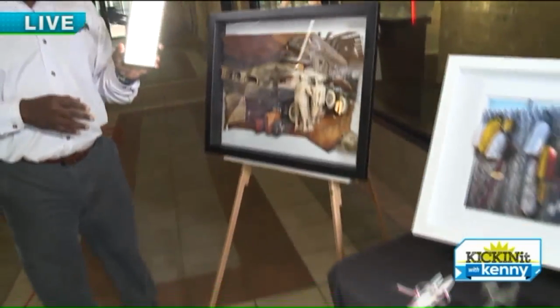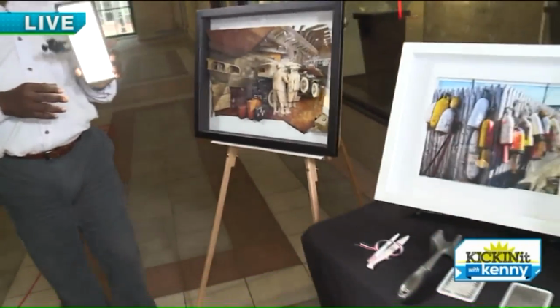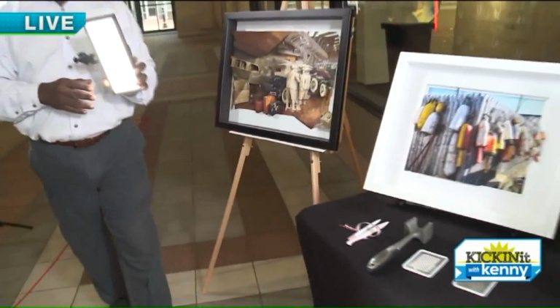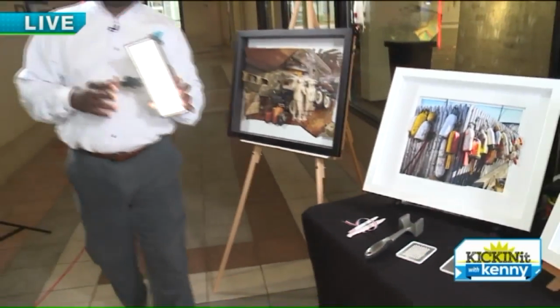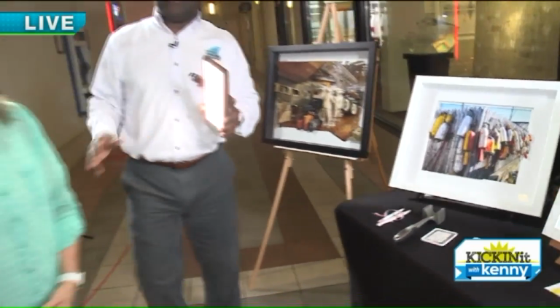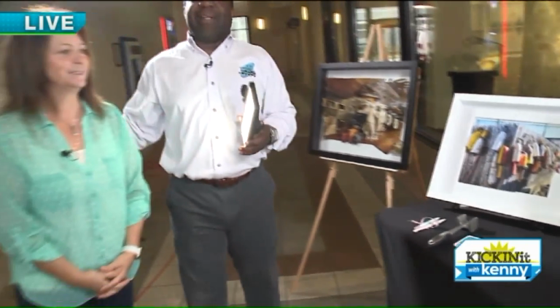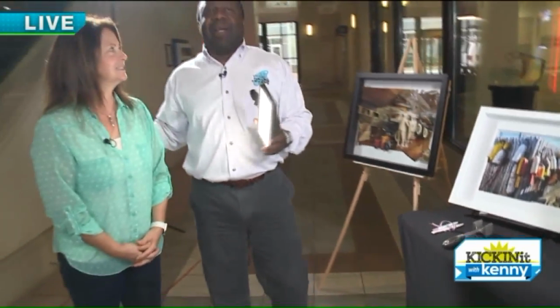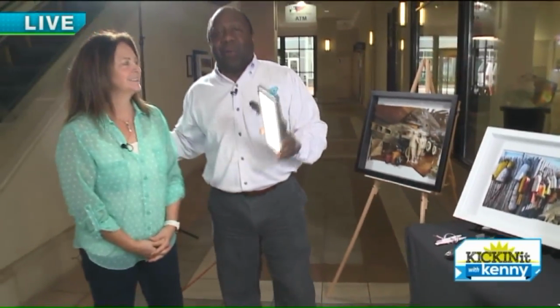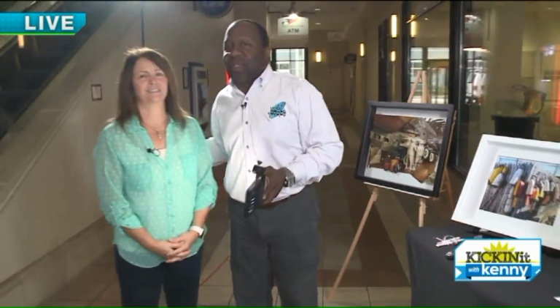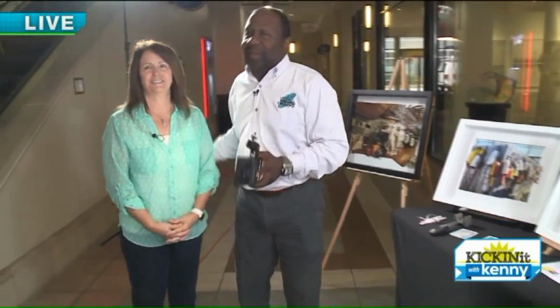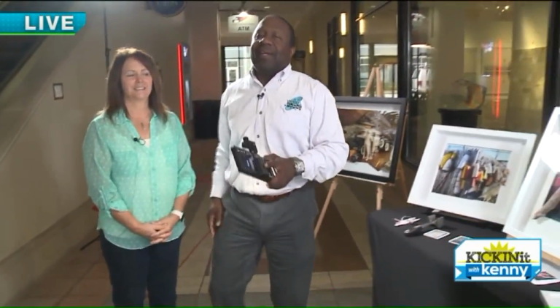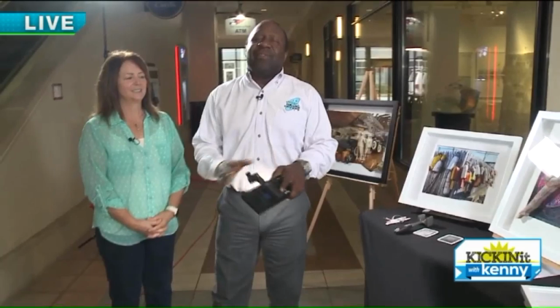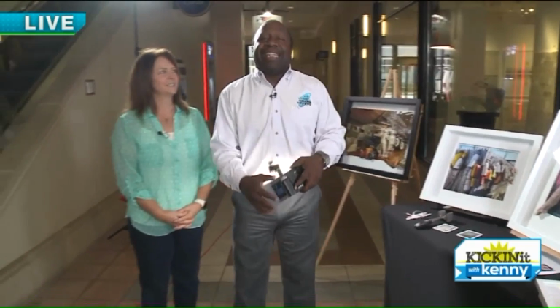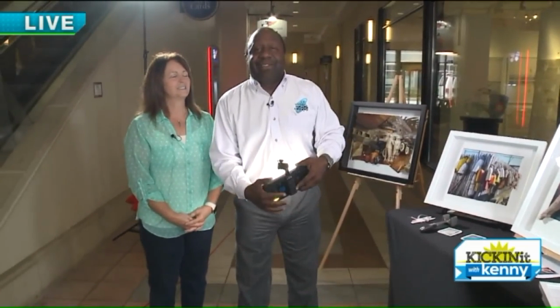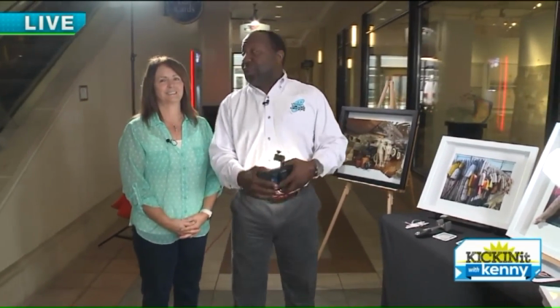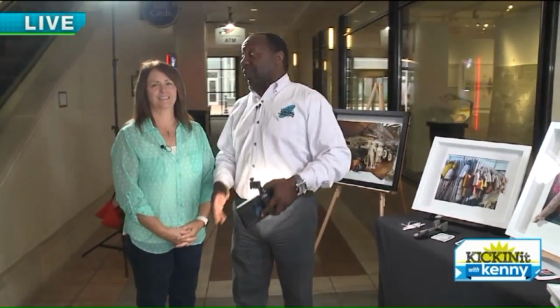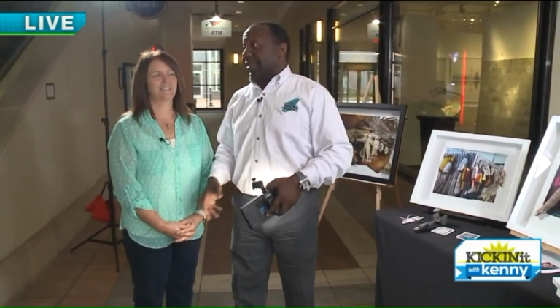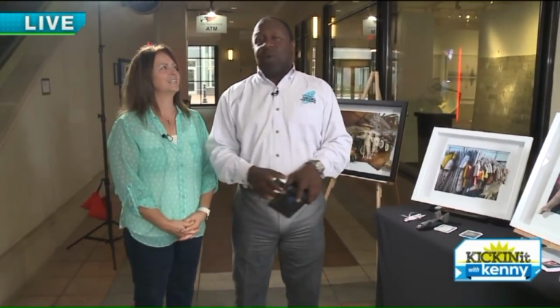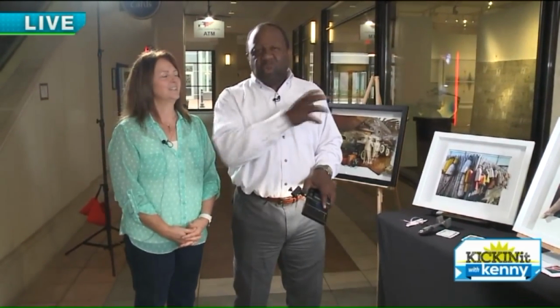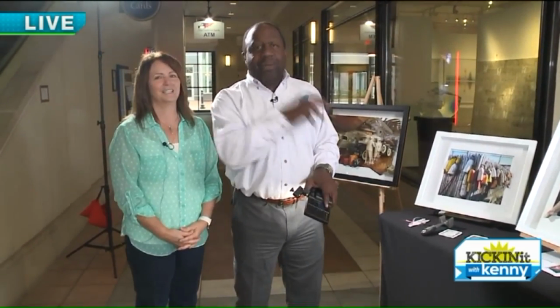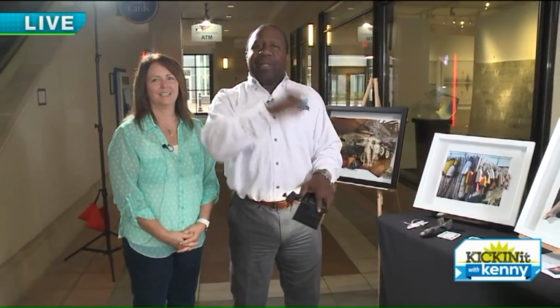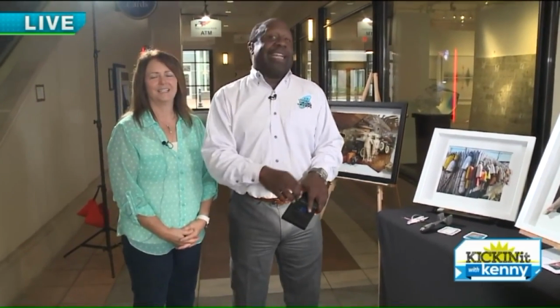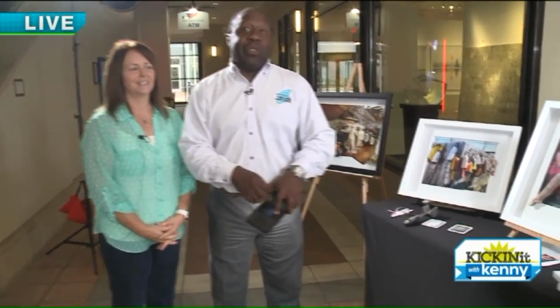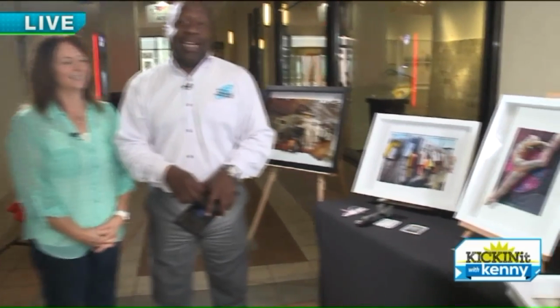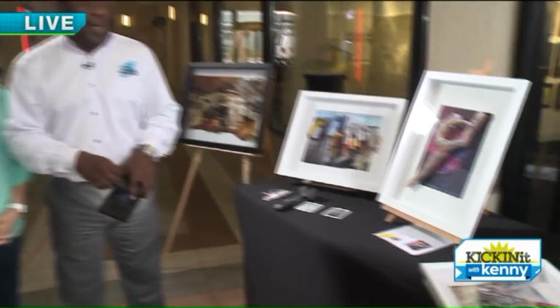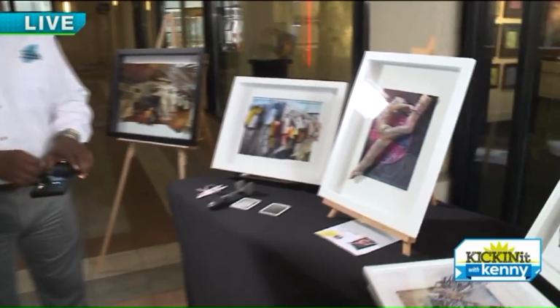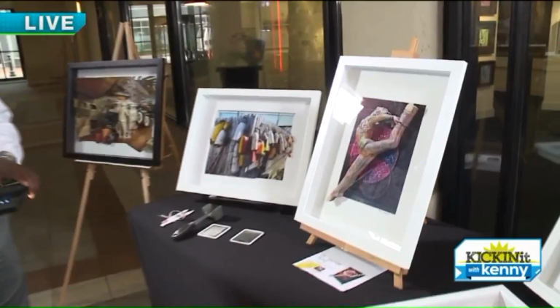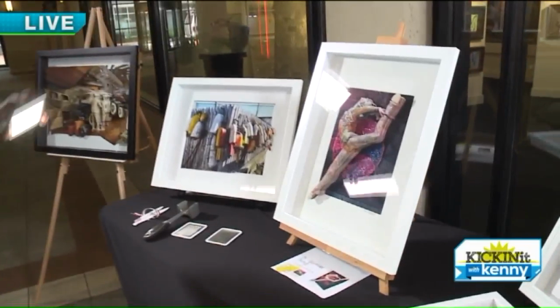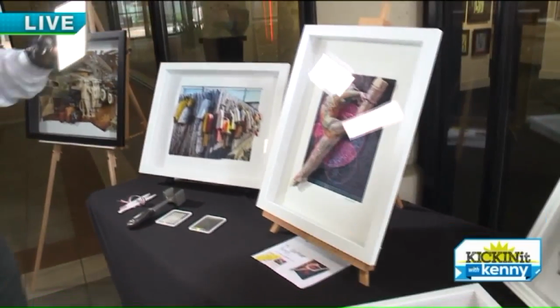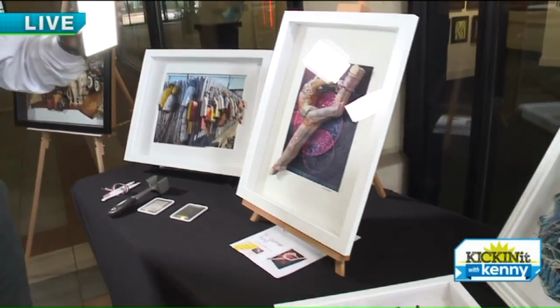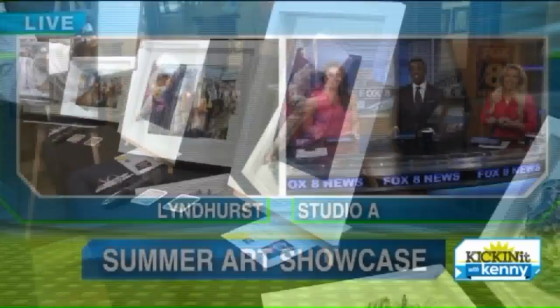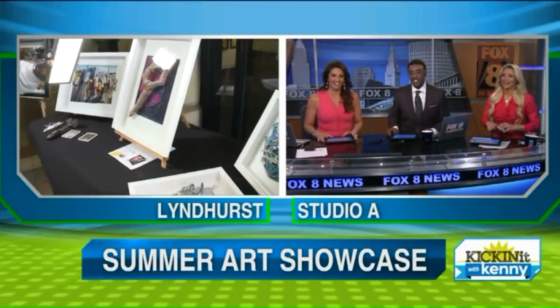Awesome, Trish, thank you so much. We are talking about a great show here — Art in the Village at Legacy Village. That's pretty amazing. 3D. When we come back, lots to show you guys. Back to you guys in the studio.